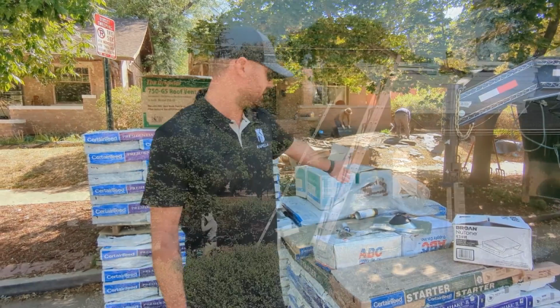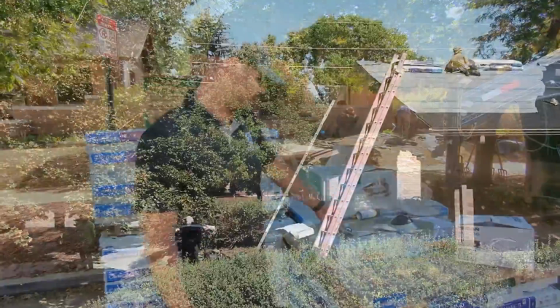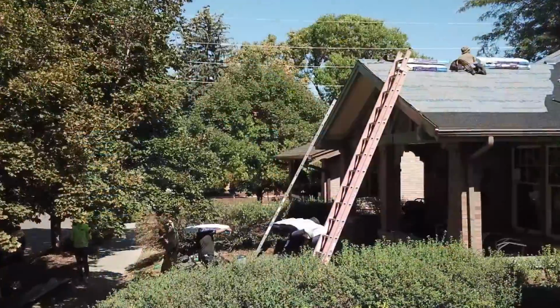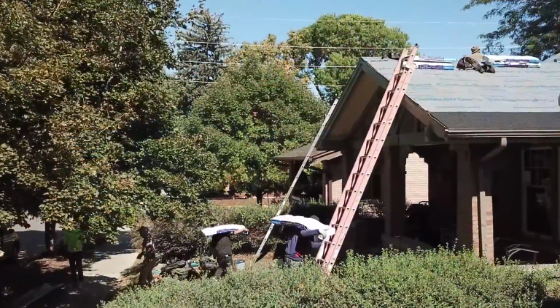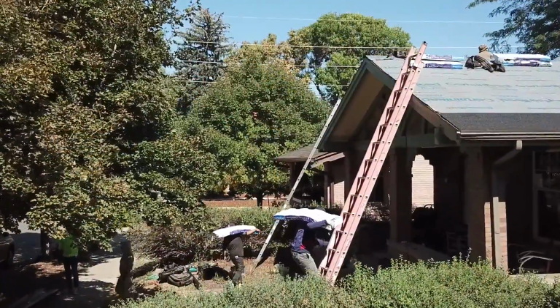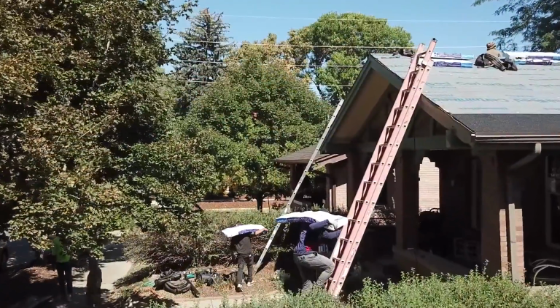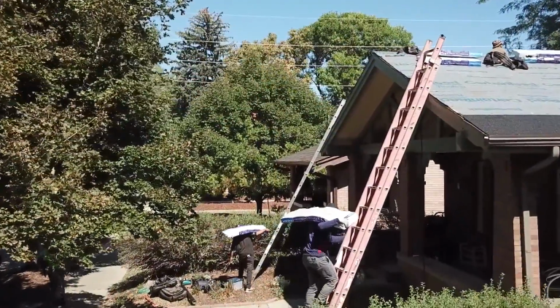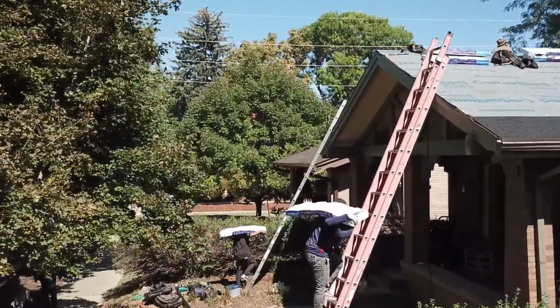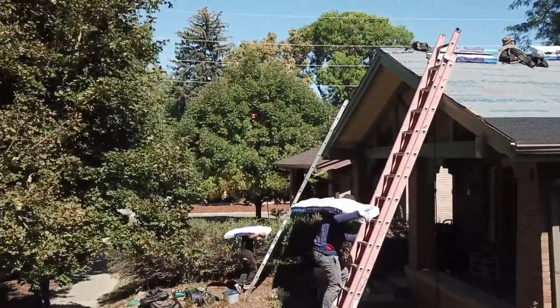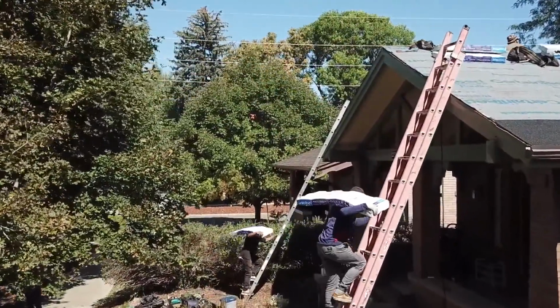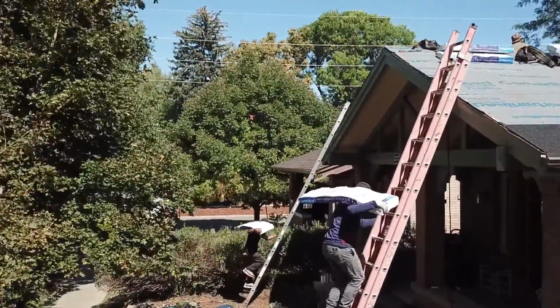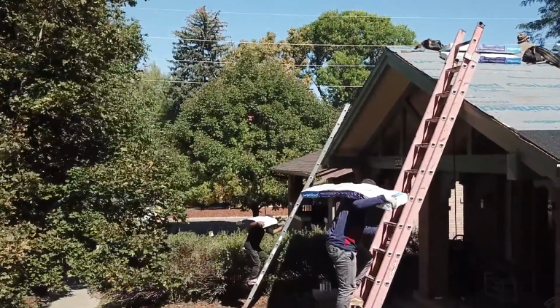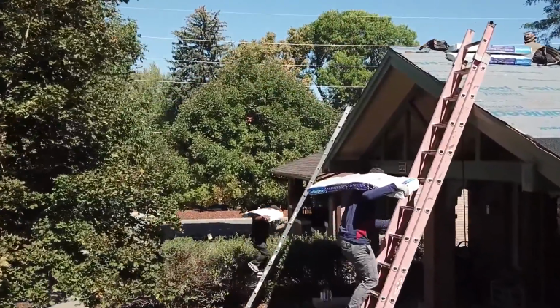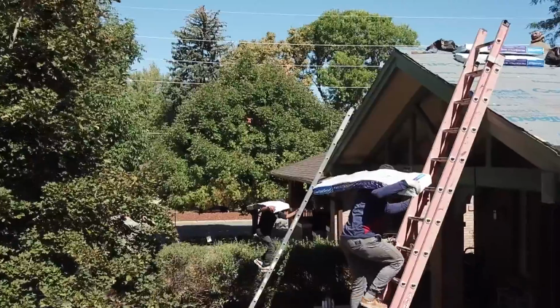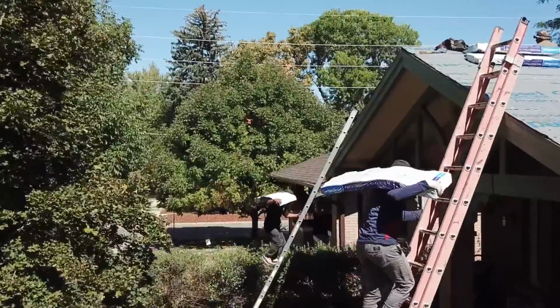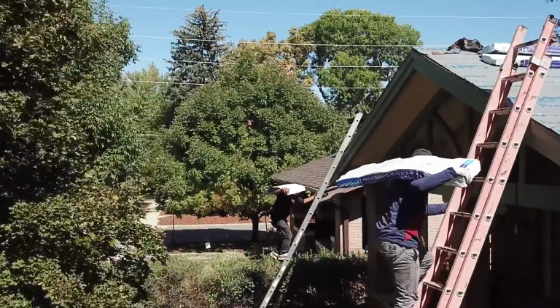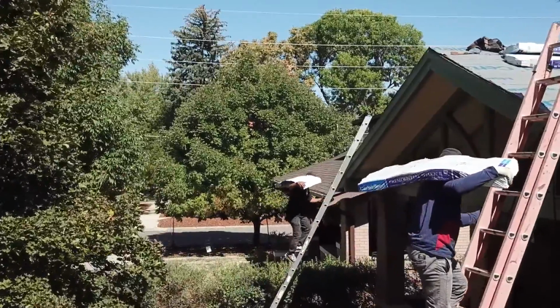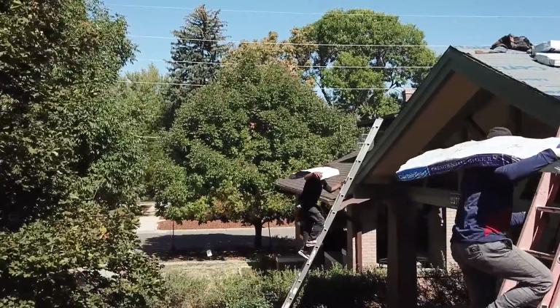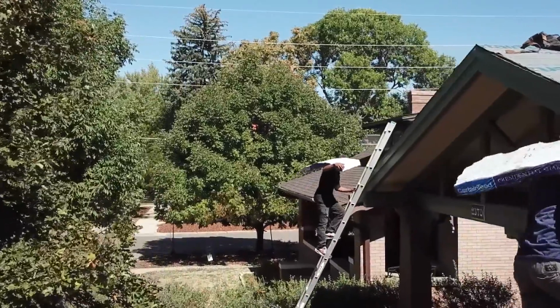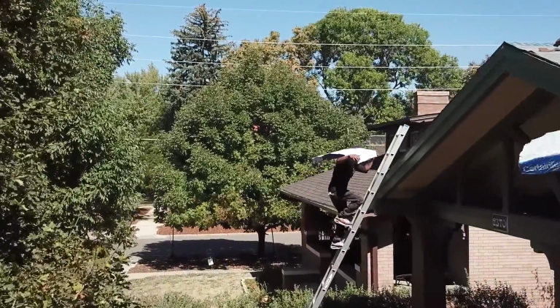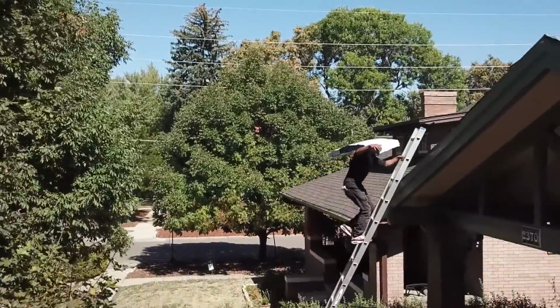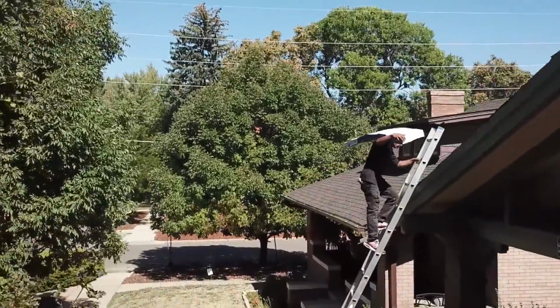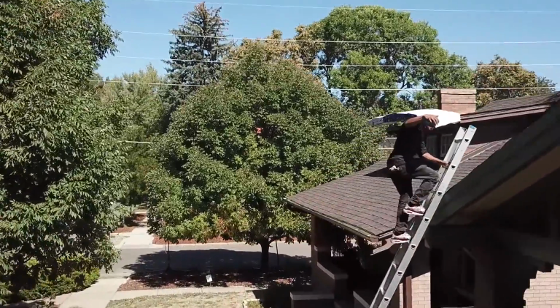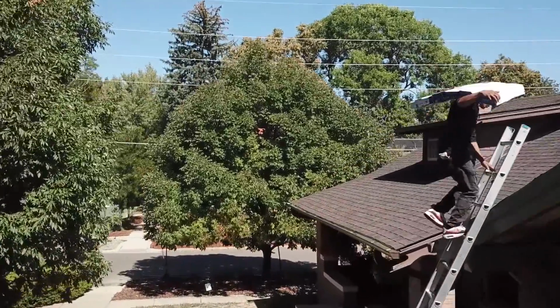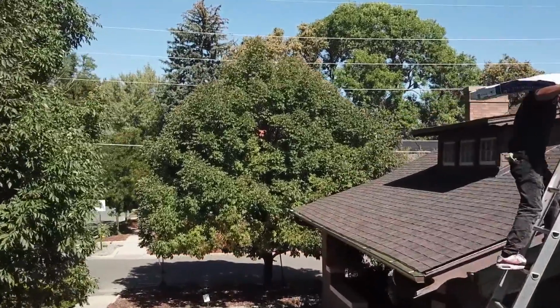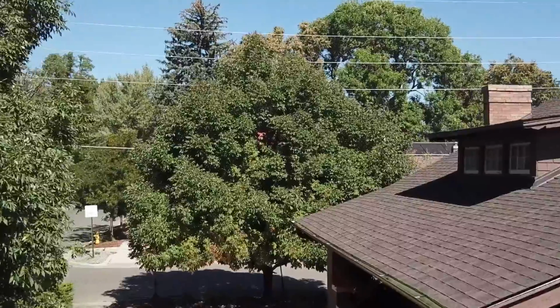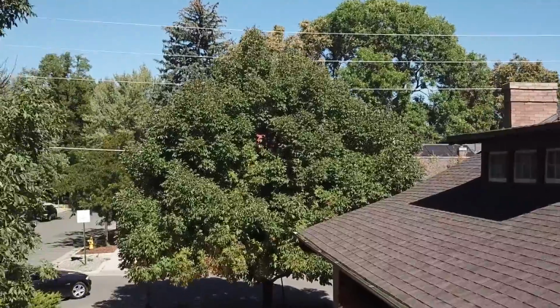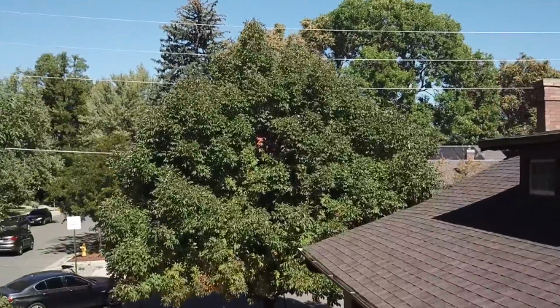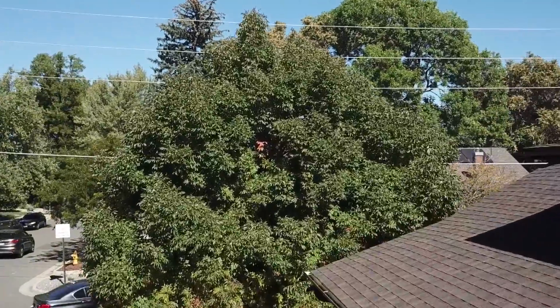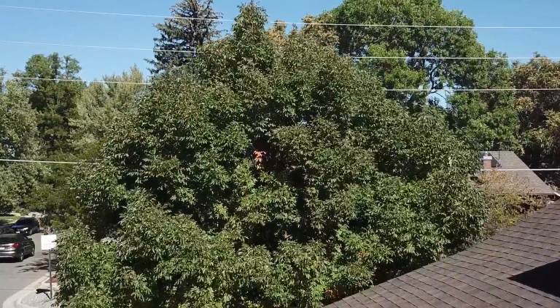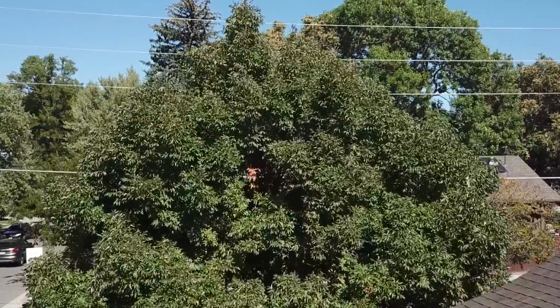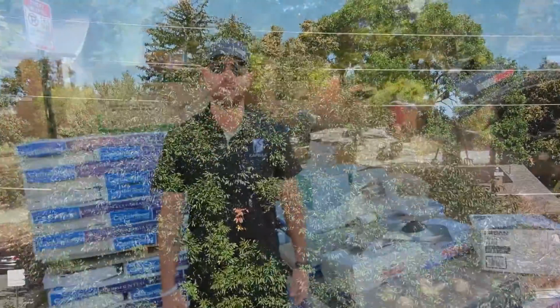These guys have to take each one of these bundles — they weigh about 80-90 pounds — put them on their shoulders and take them up the ladder one by one. It's not the most fun process in the world, but it's a necessary part of the job.